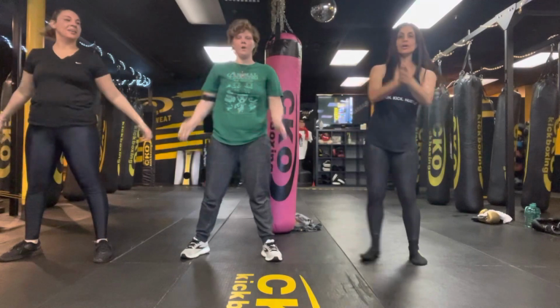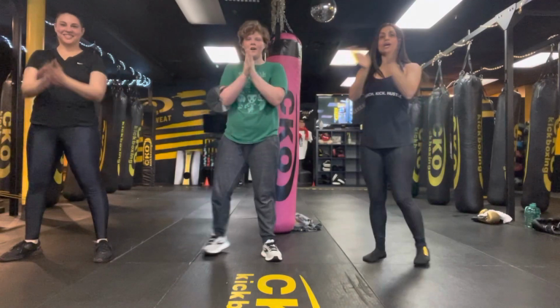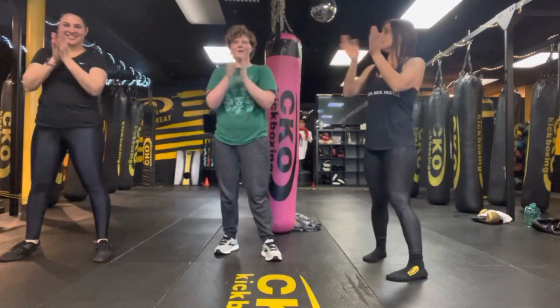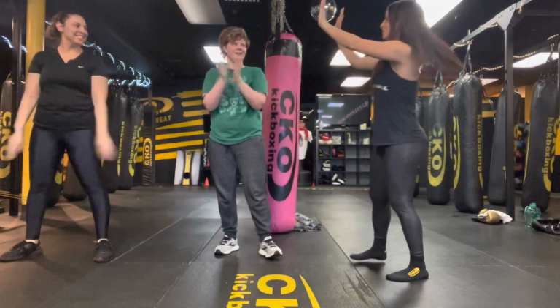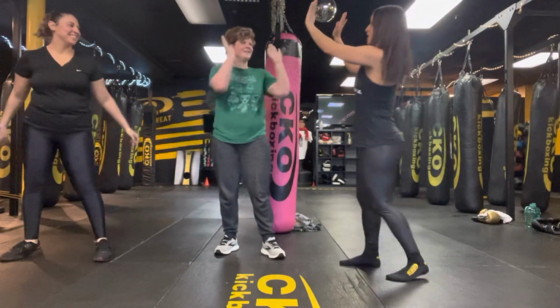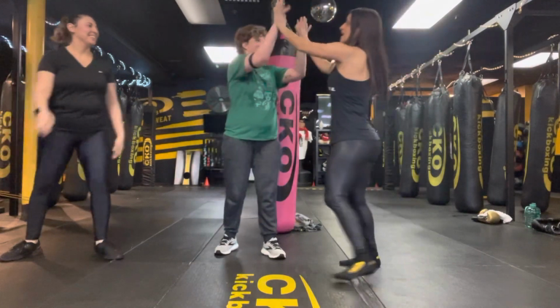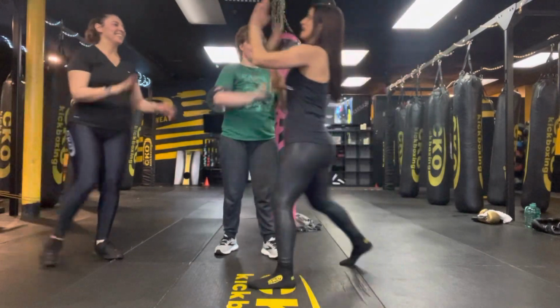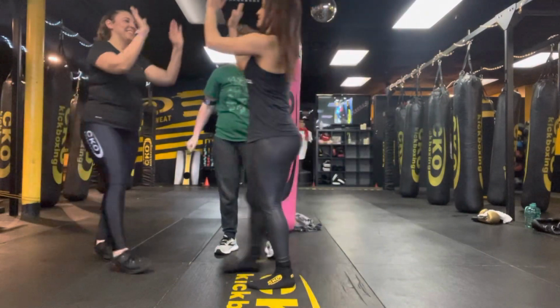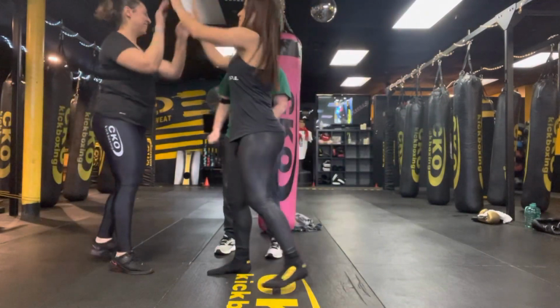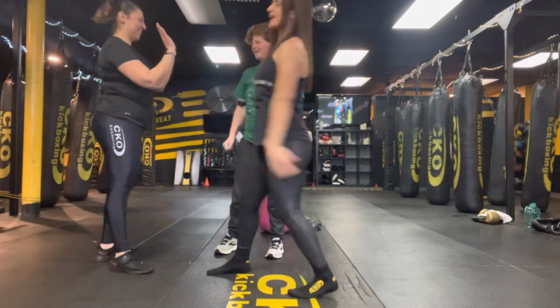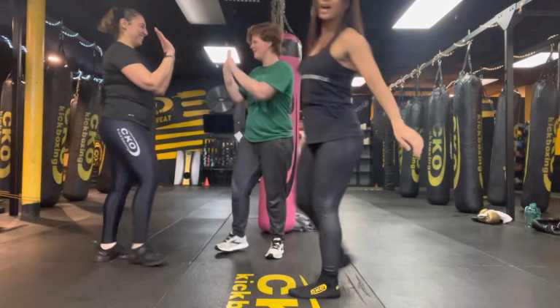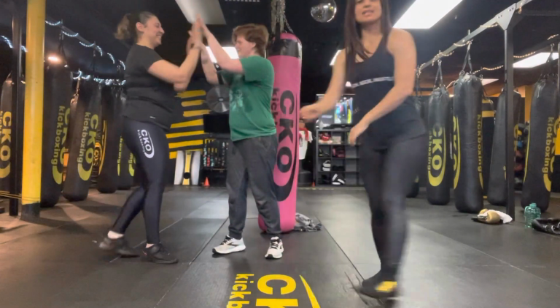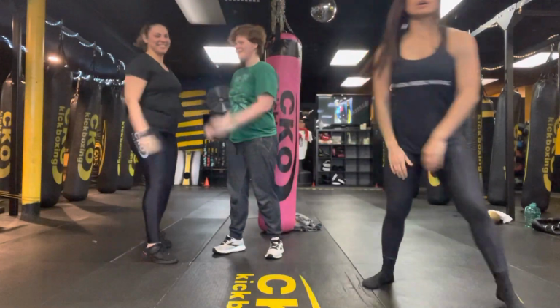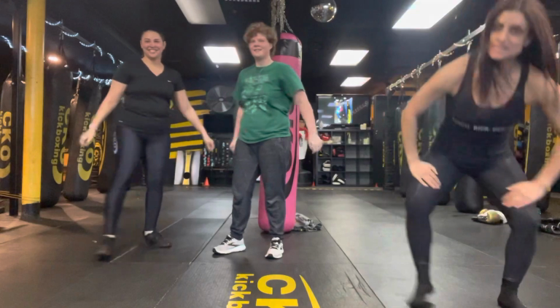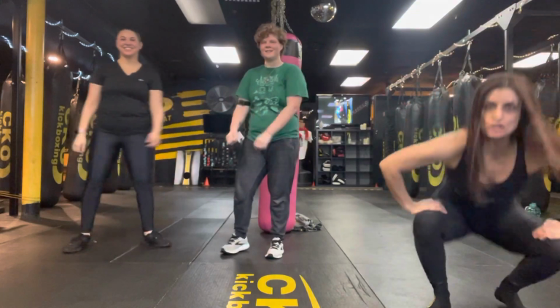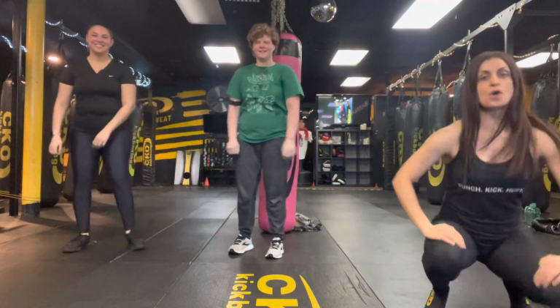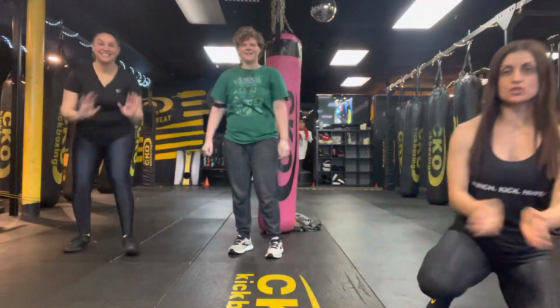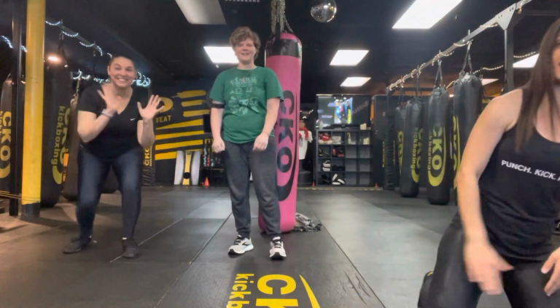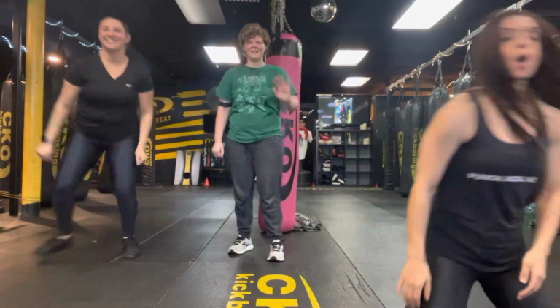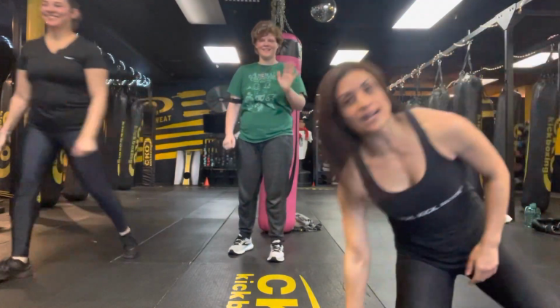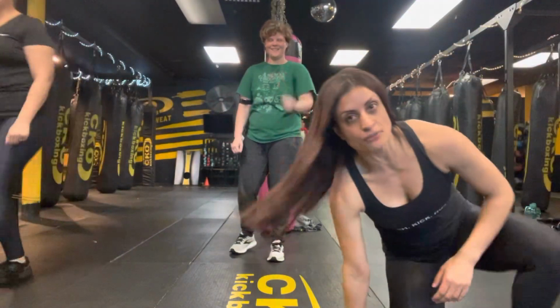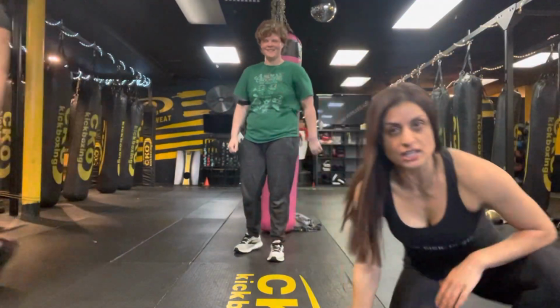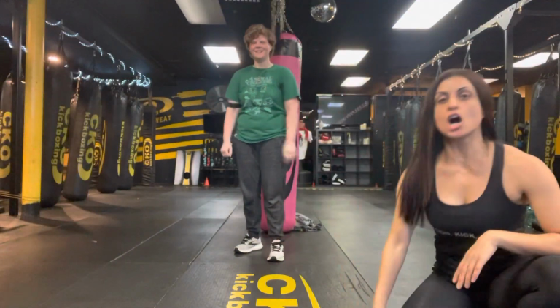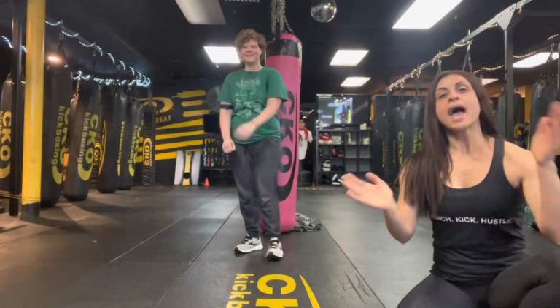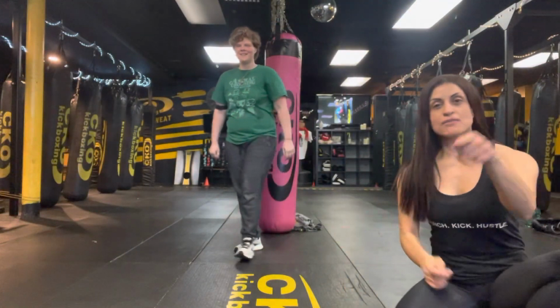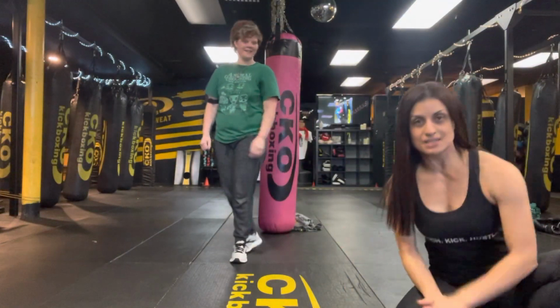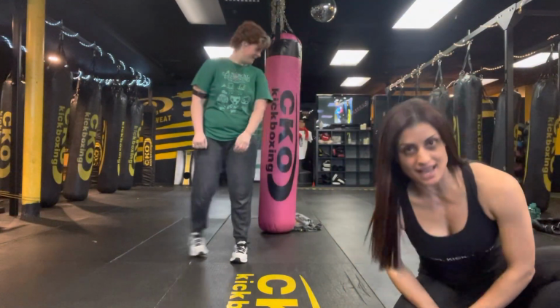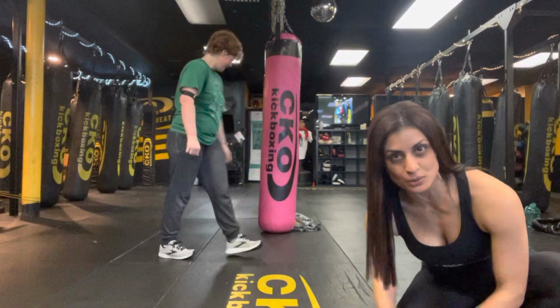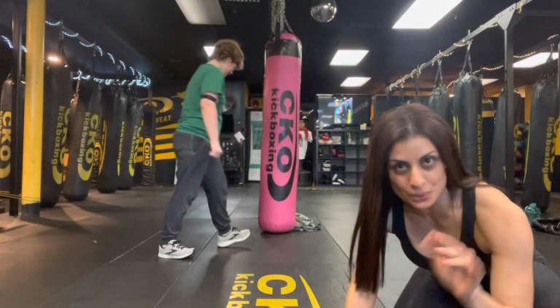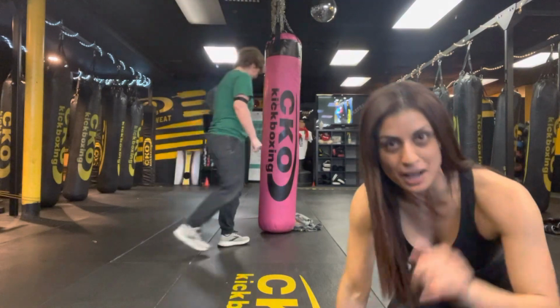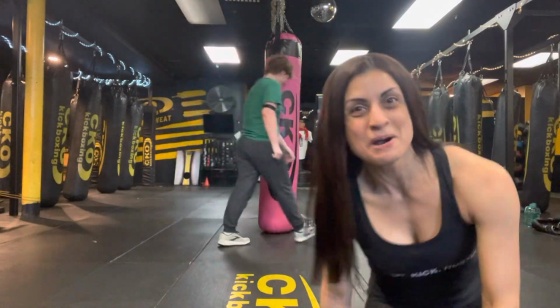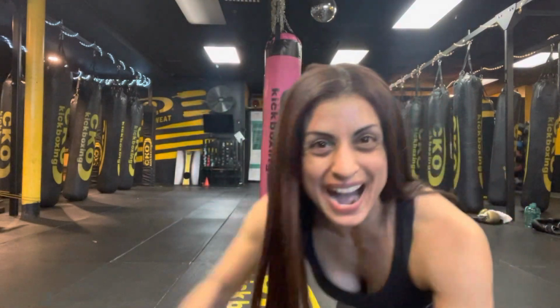Woo! Great job, AJ. Awesome work, Mary Ann. Awesome work, guys. Thank you so much for joining us. Way to kick off the week strong. Have an amazing Monday, and we'll see you at the club. Bye!